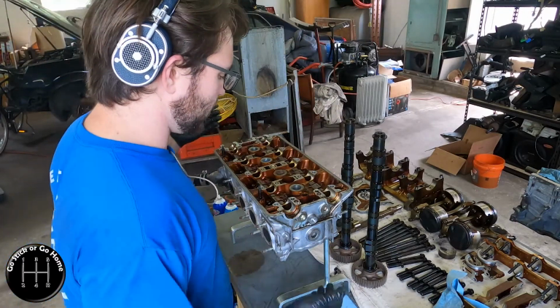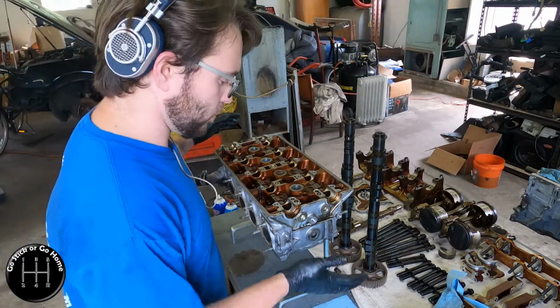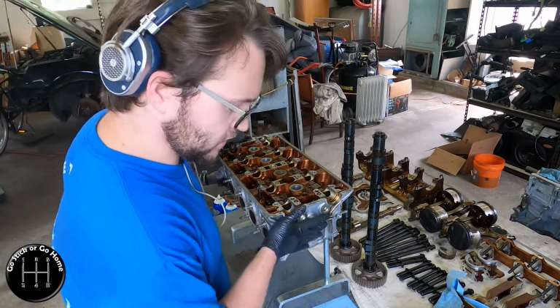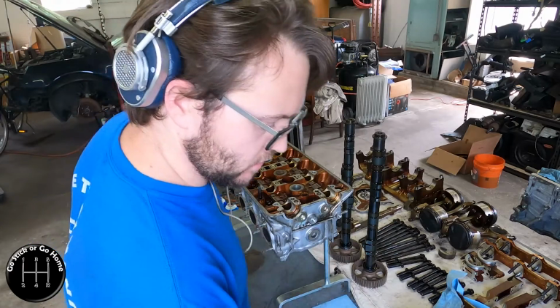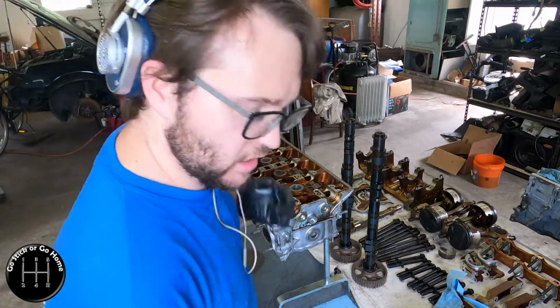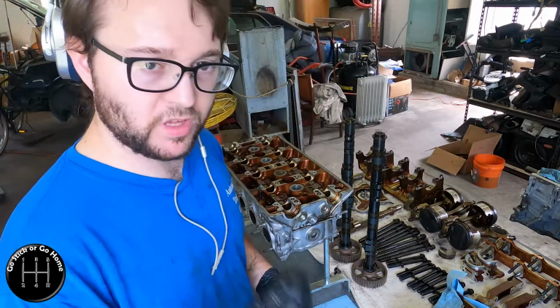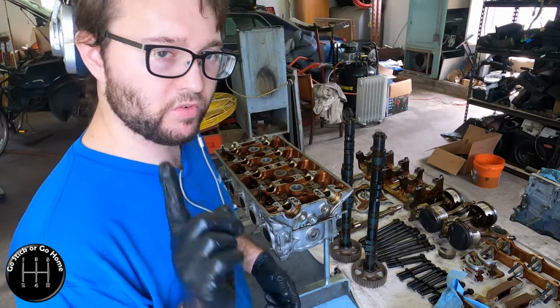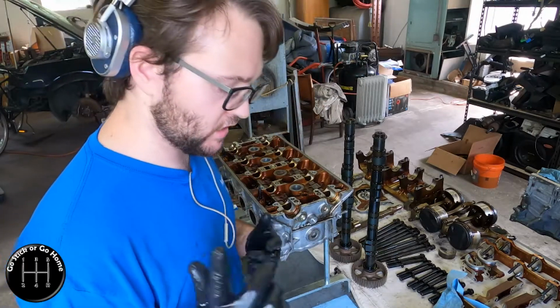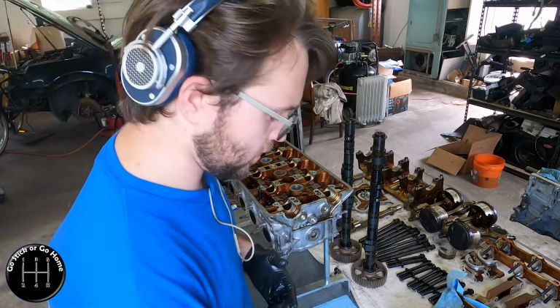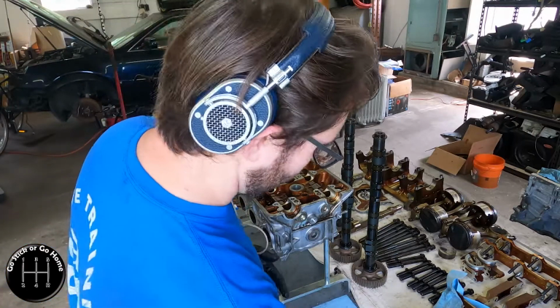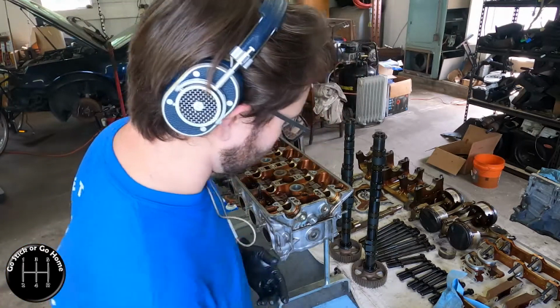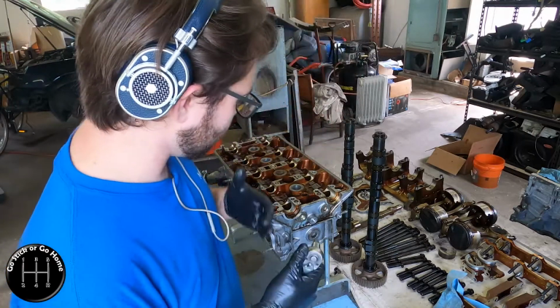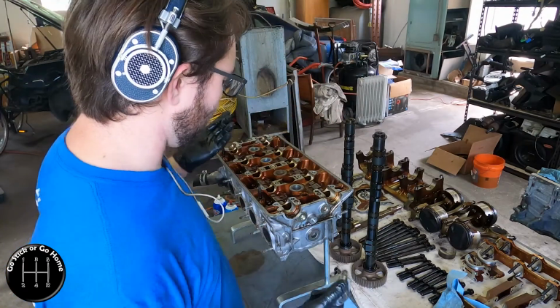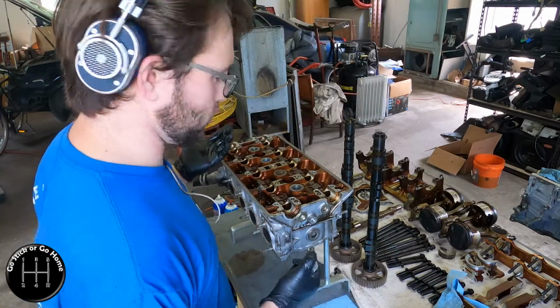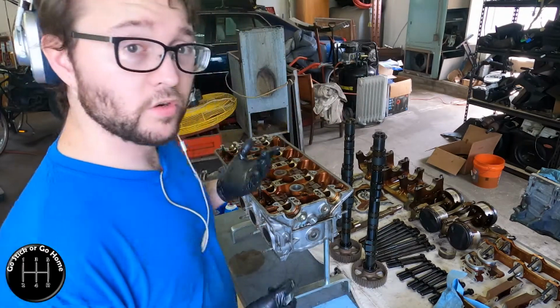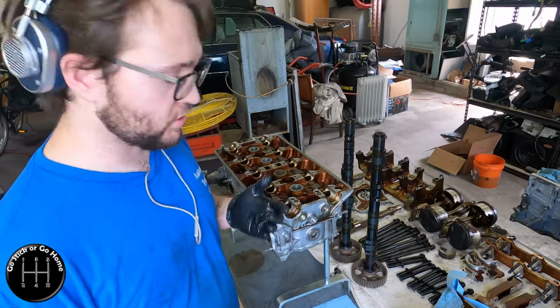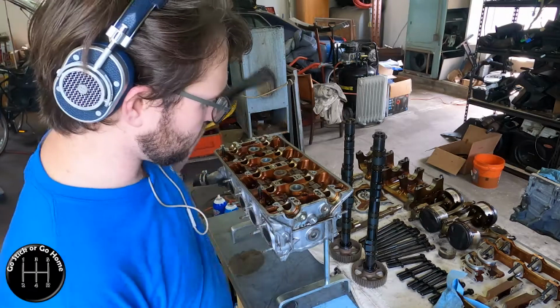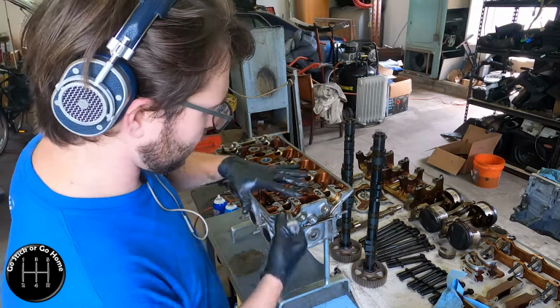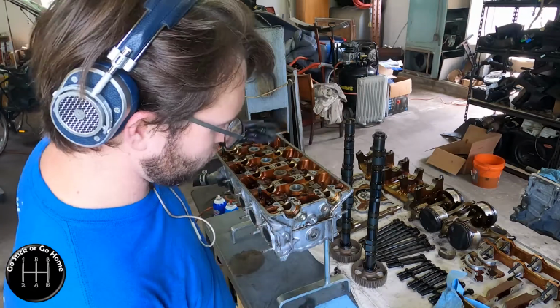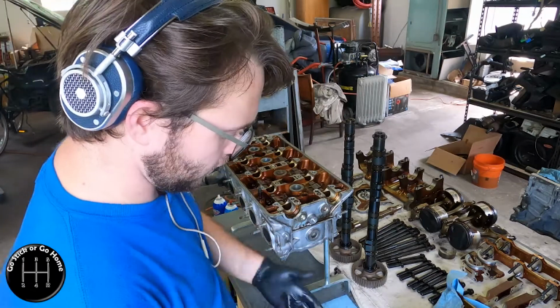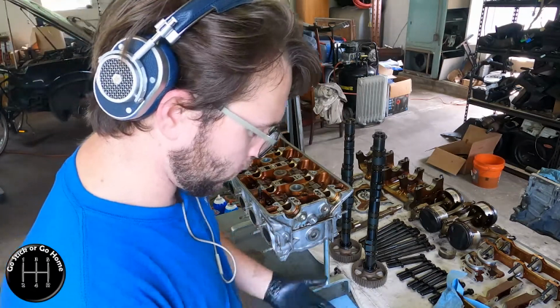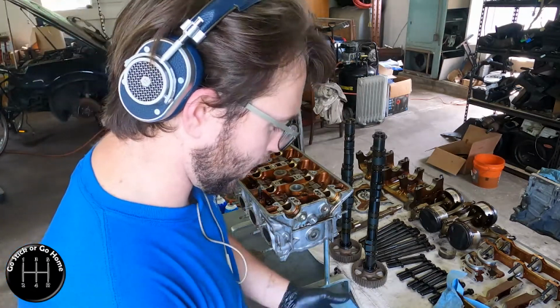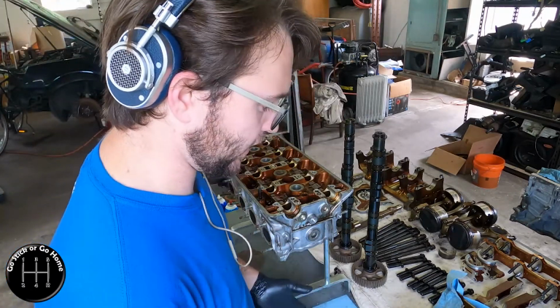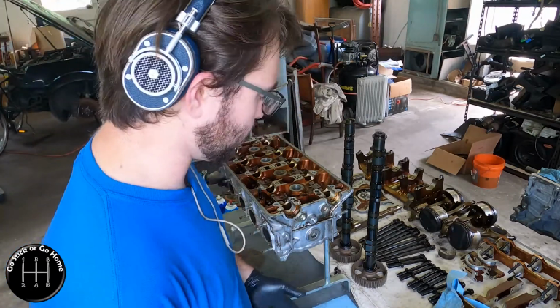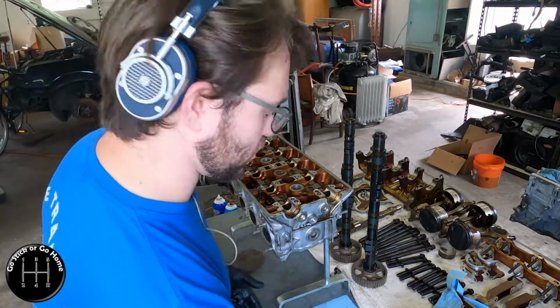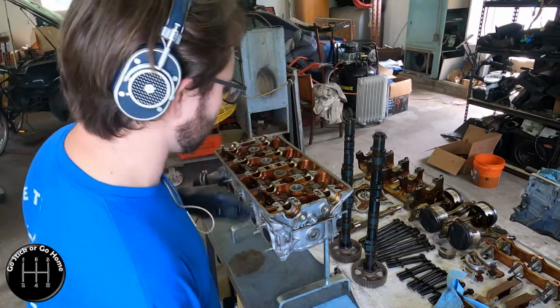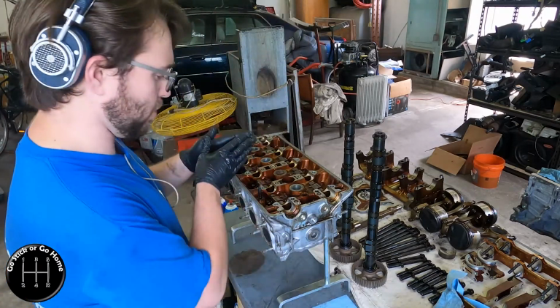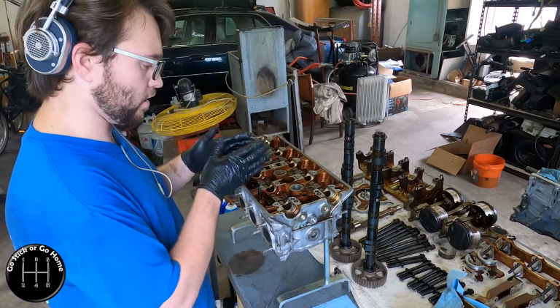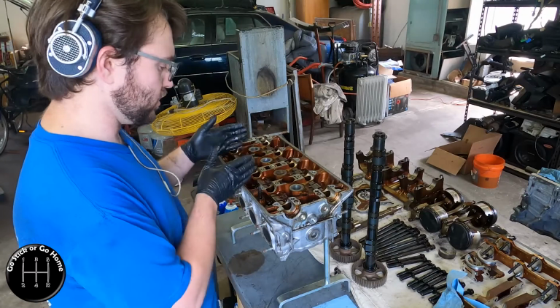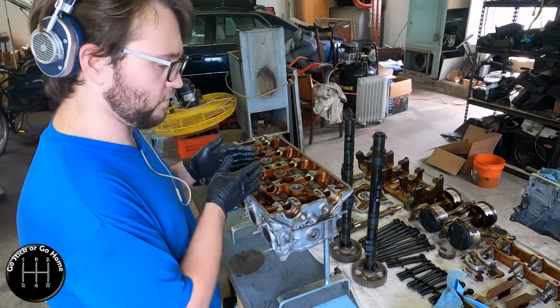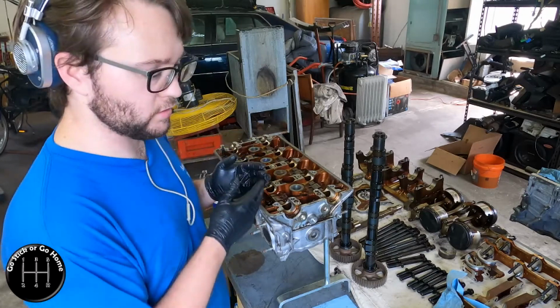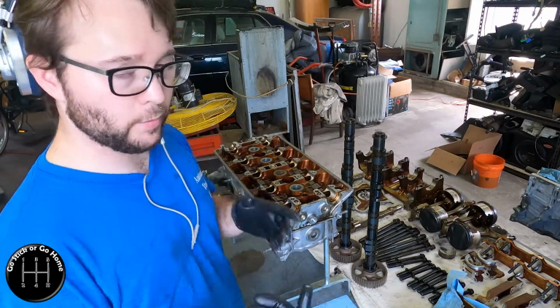Anyway, we're going to continue with this. I moved the camera over to that side because it's a better view for seeing the head, the removal, and how I'm laying it out. Because when you do this, you want to pair each part for each cylinder.